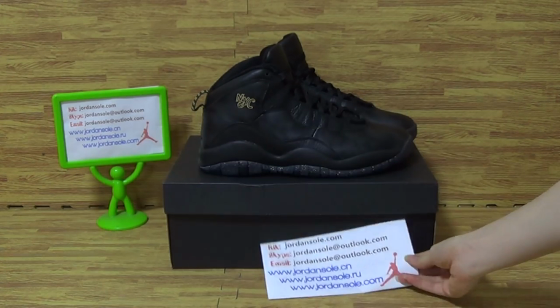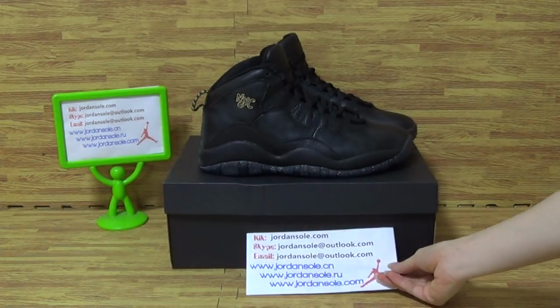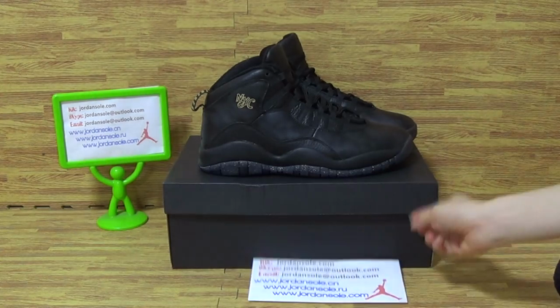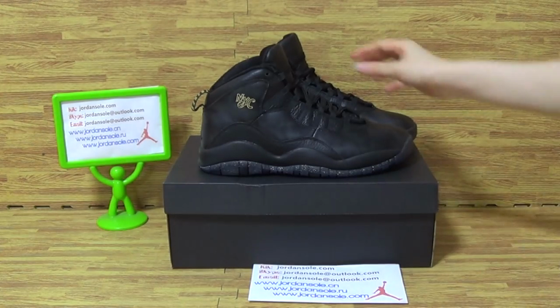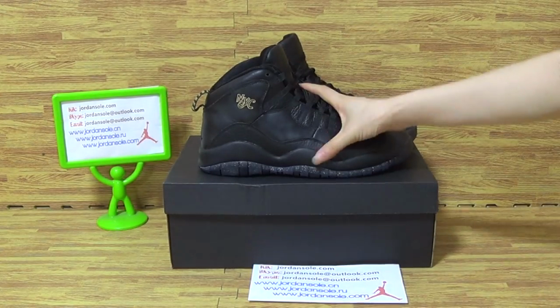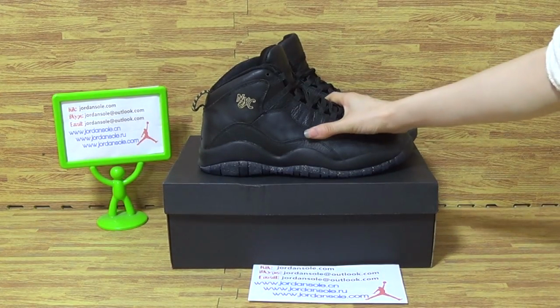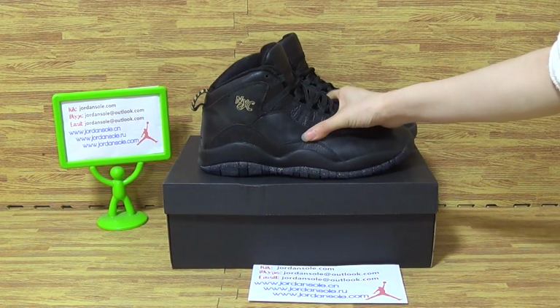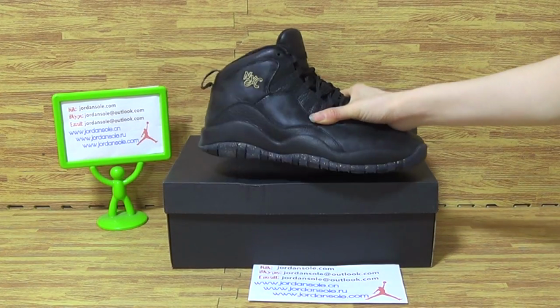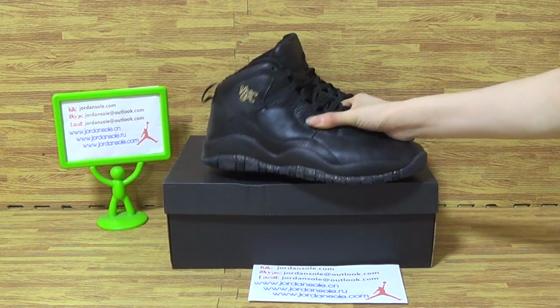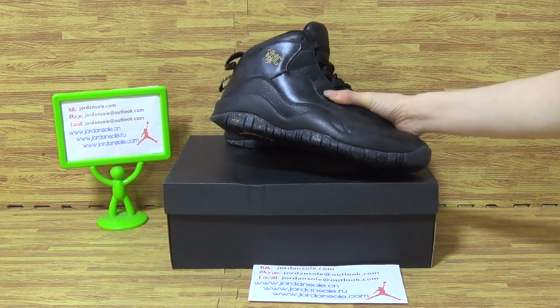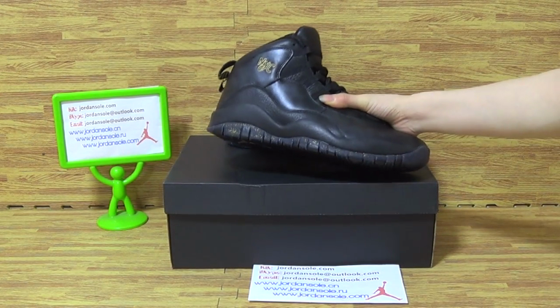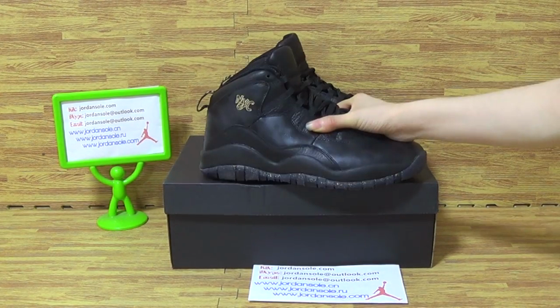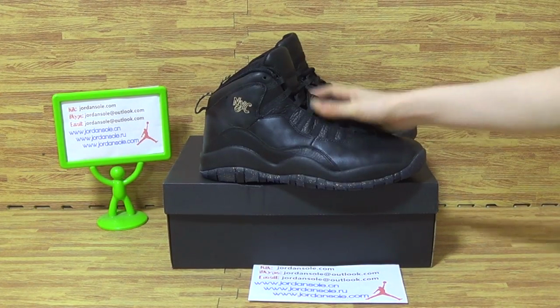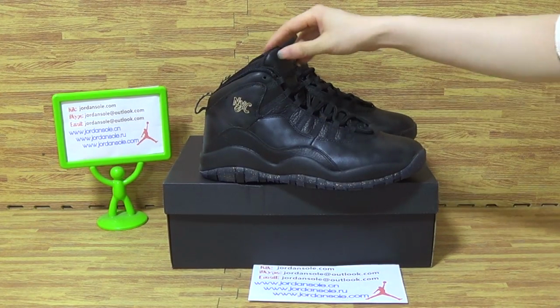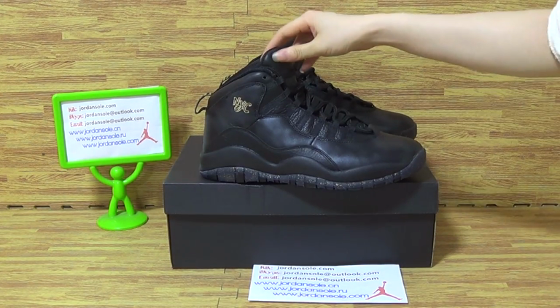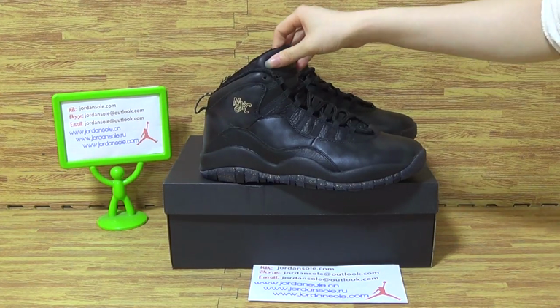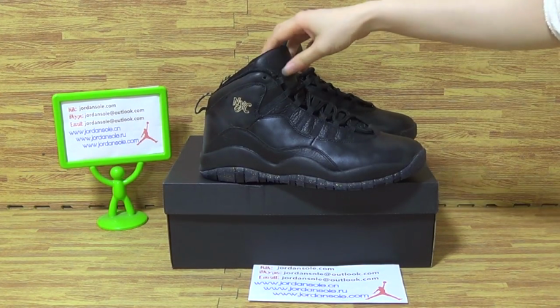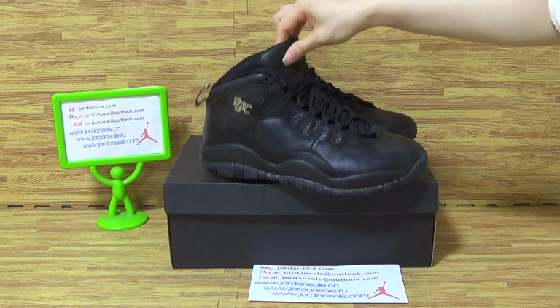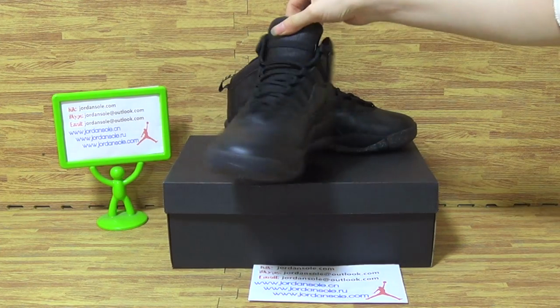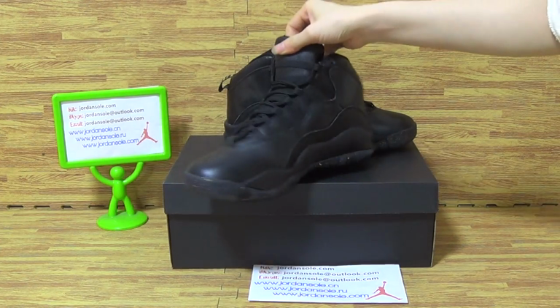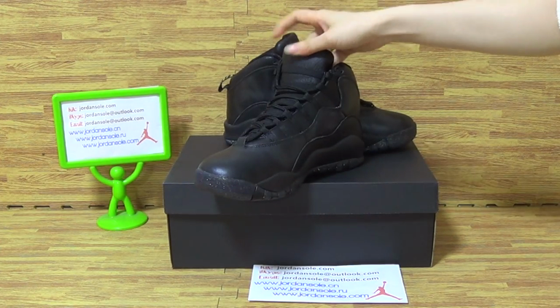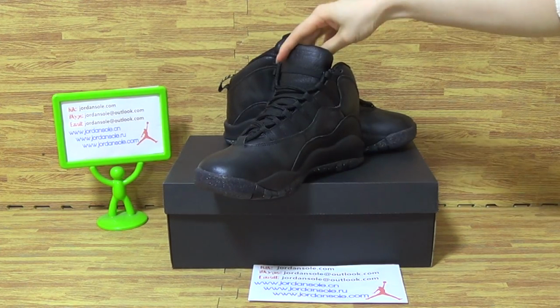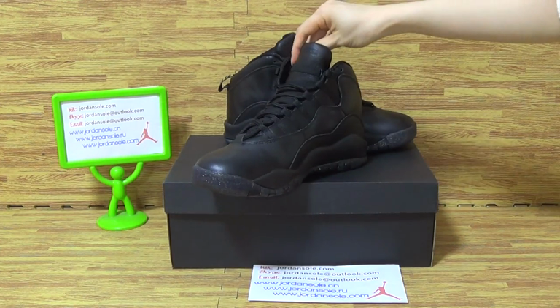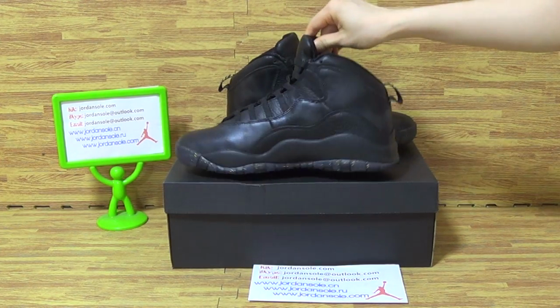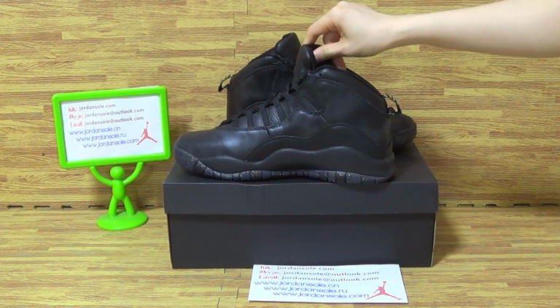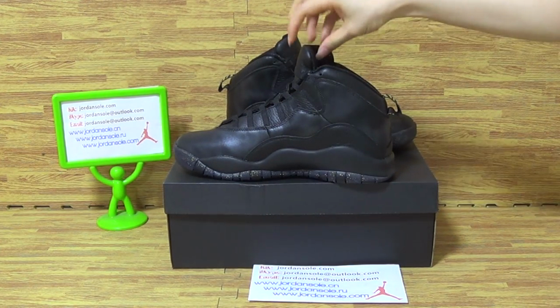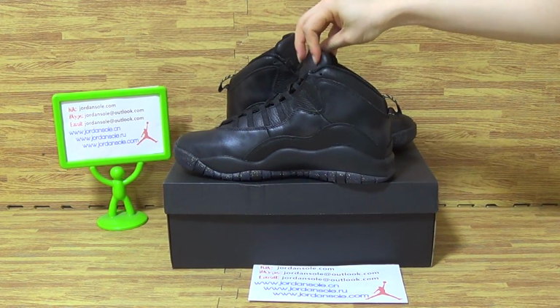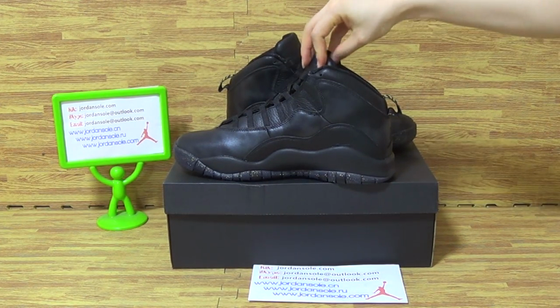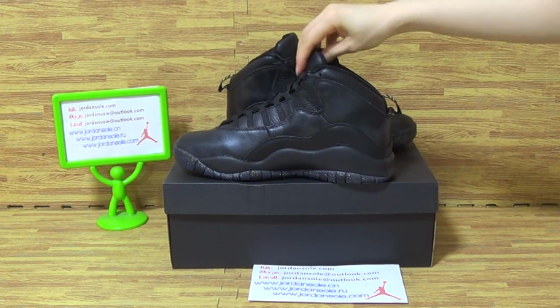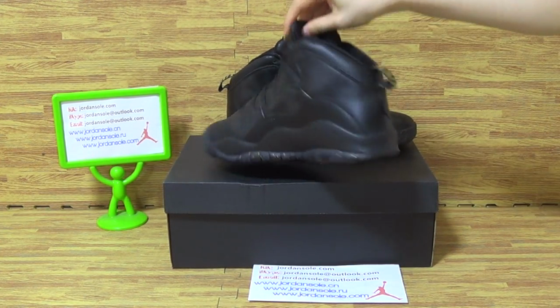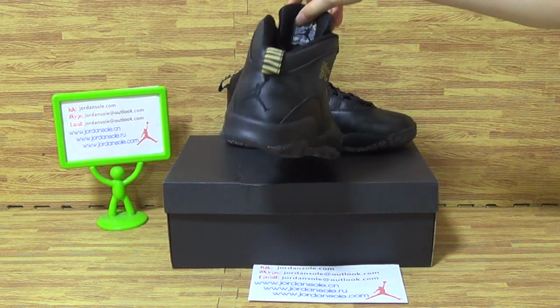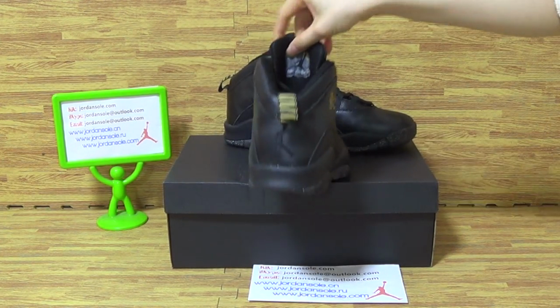Alright, let's come to this part of shoes we've got today. I will show you guys the details. Authentica Jordan 10 NYC.